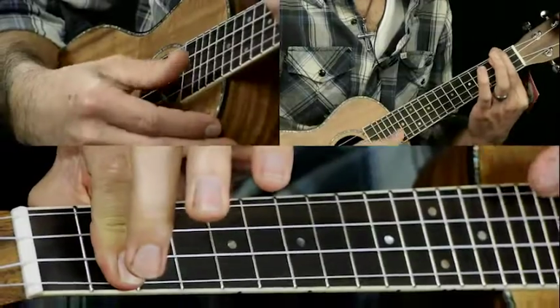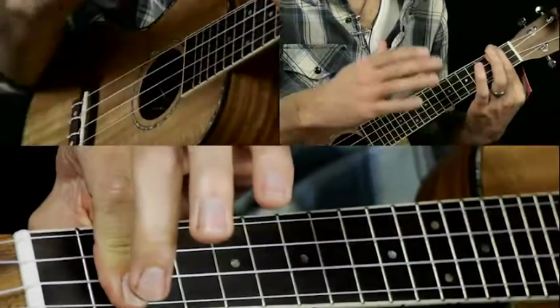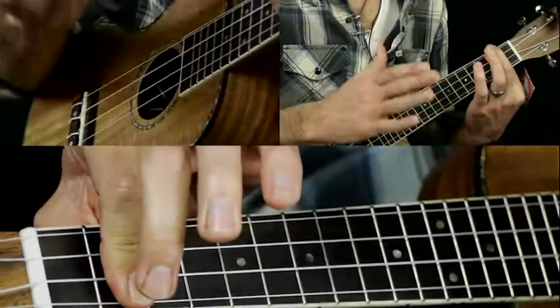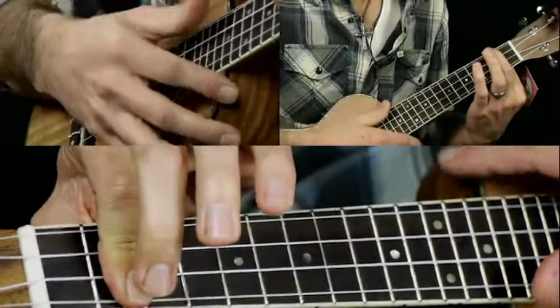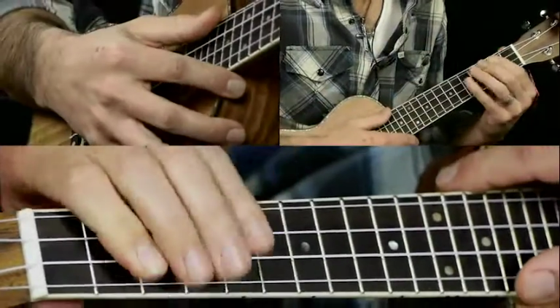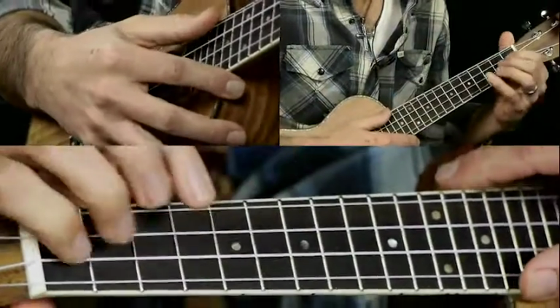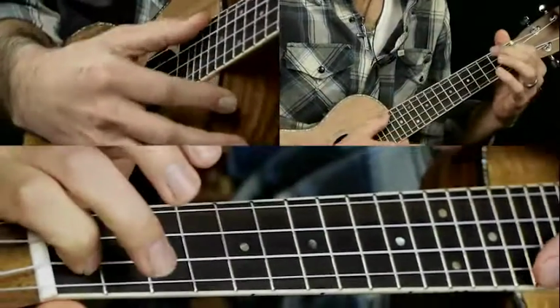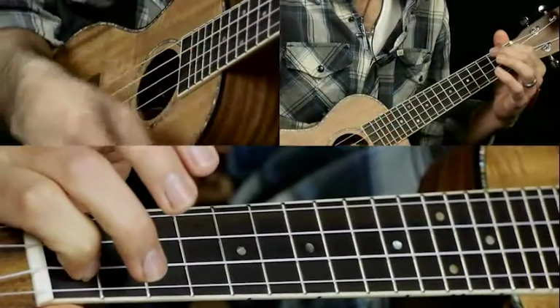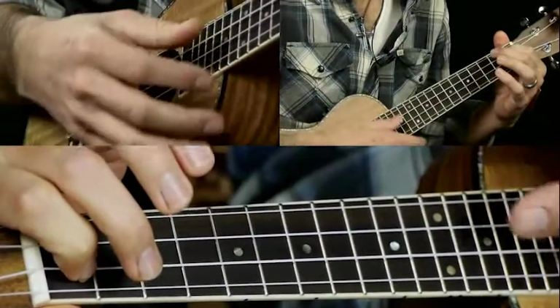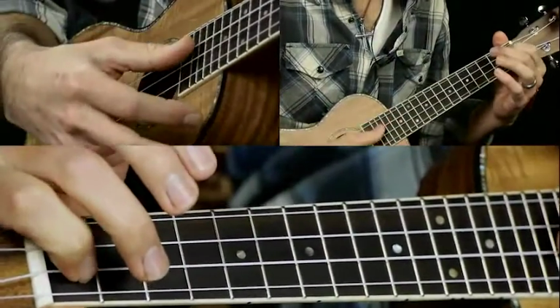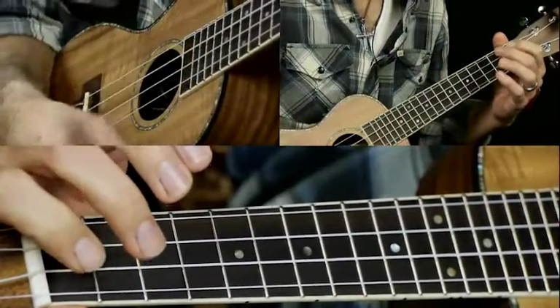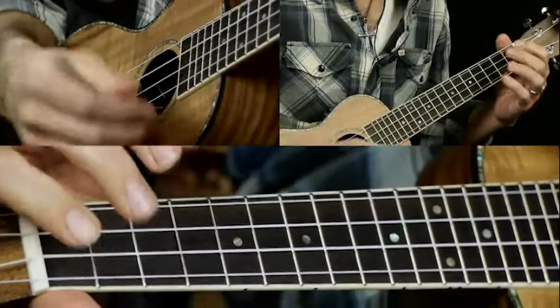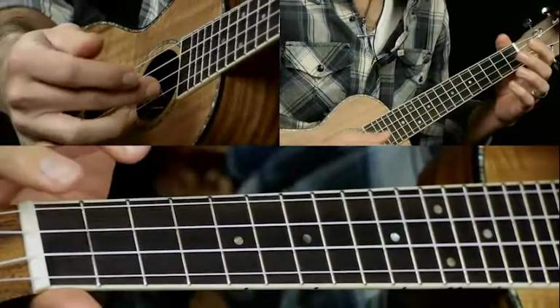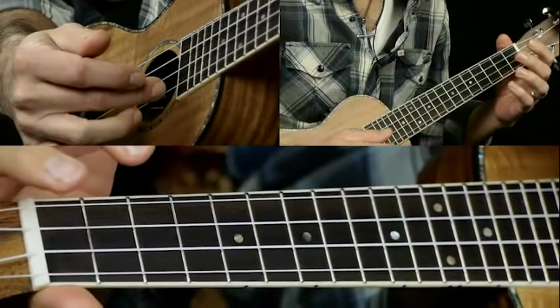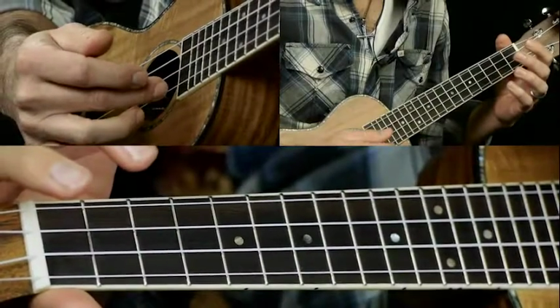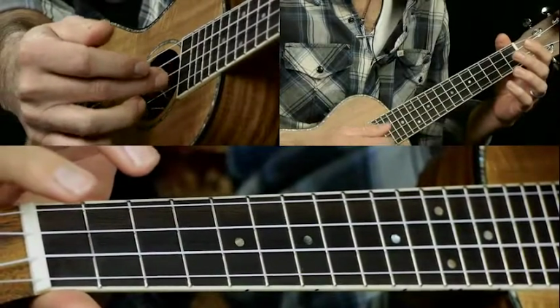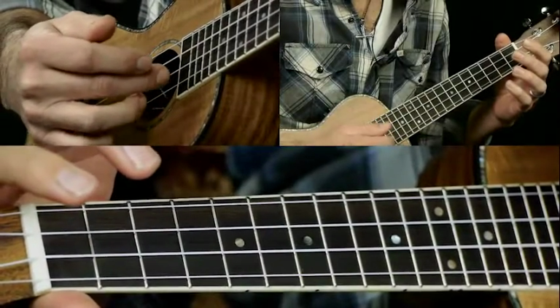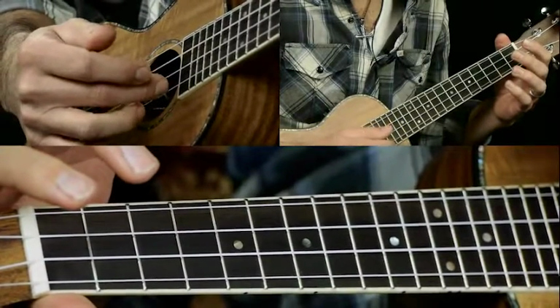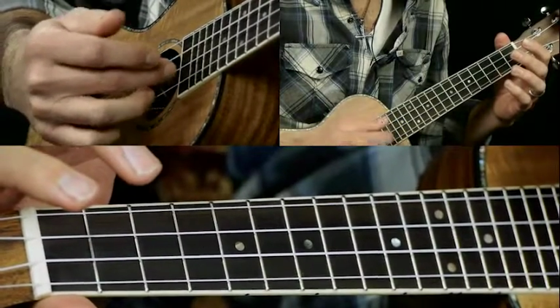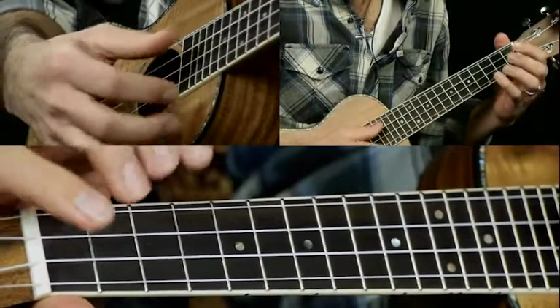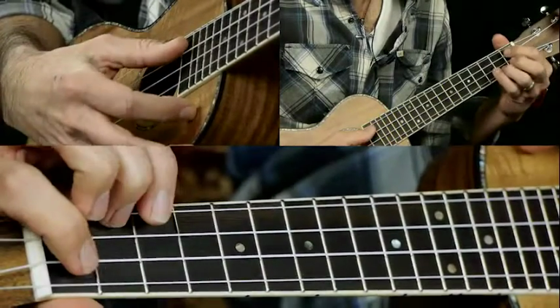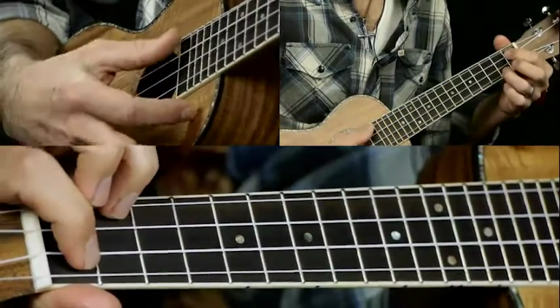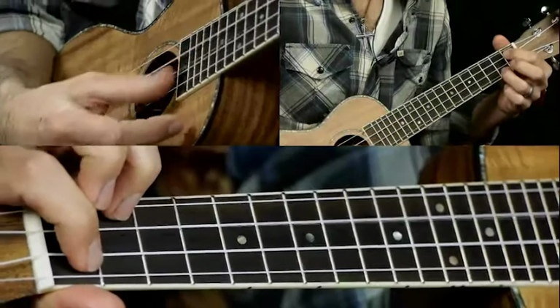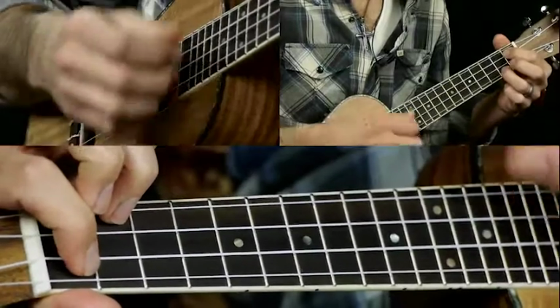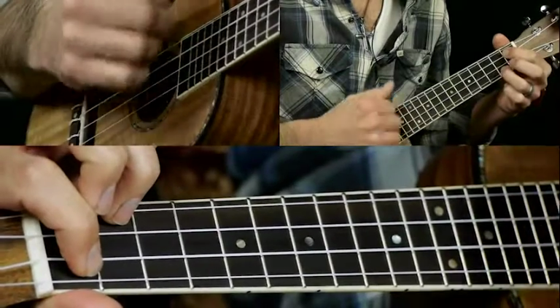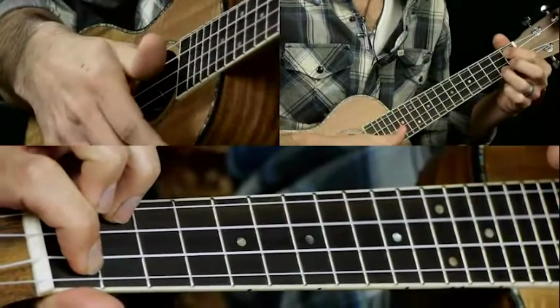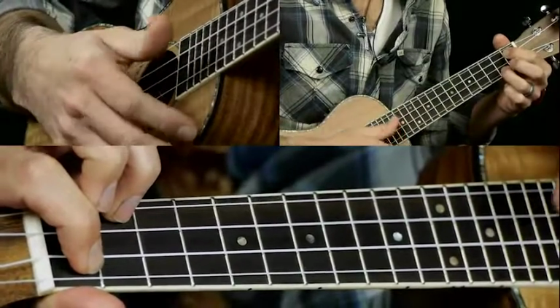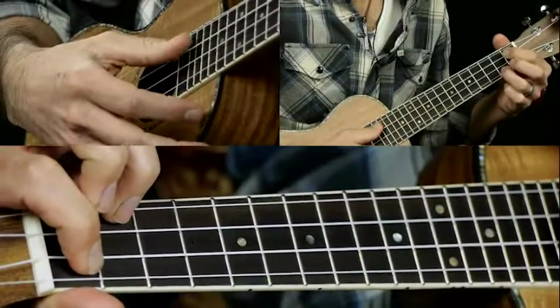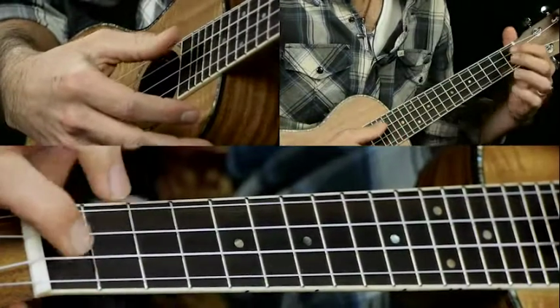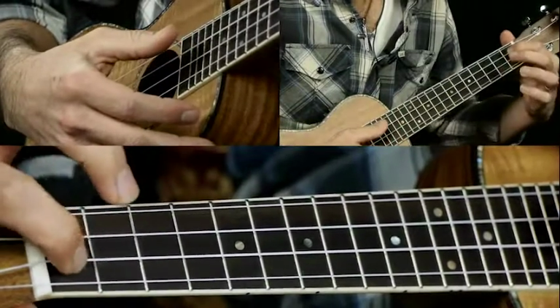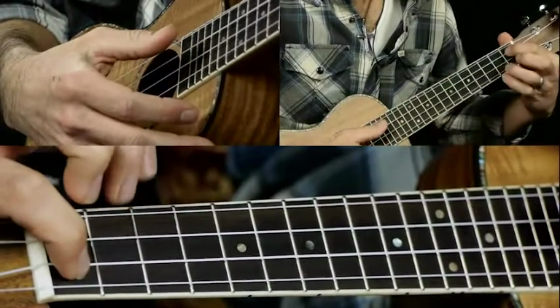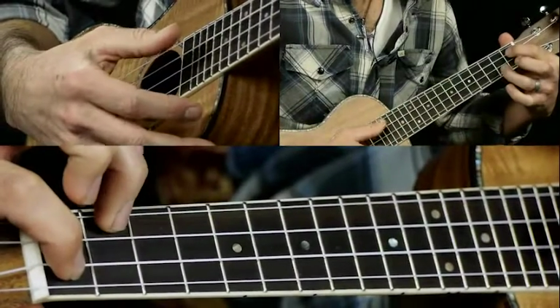That's the end of the intro there. So you go to the A7, then you hit the open A, E, and C strings. And then to a C sharp minor 7, which is frets 1 and 2.